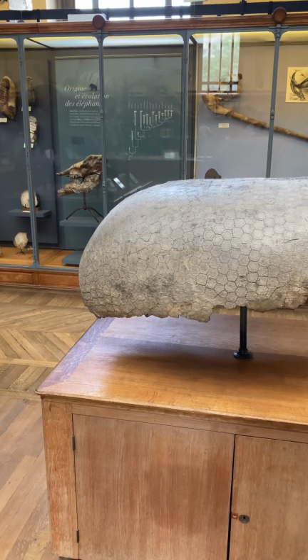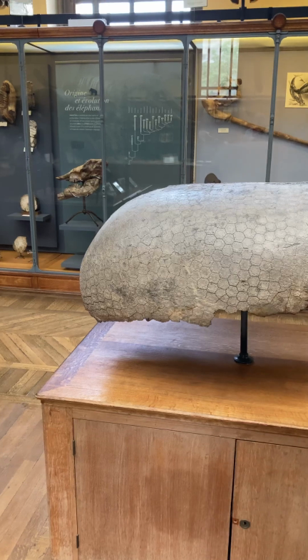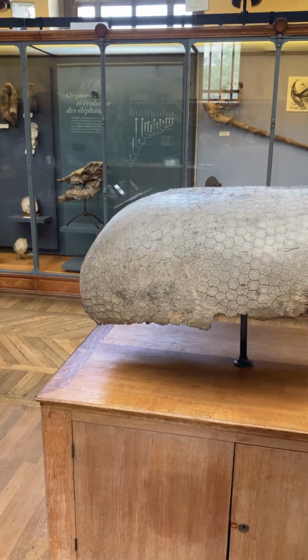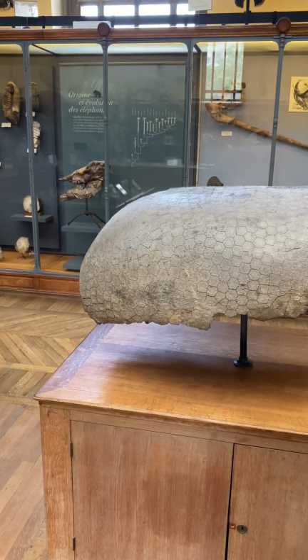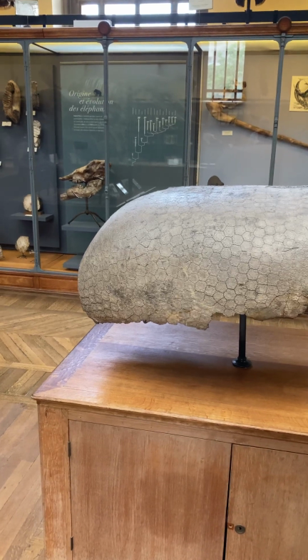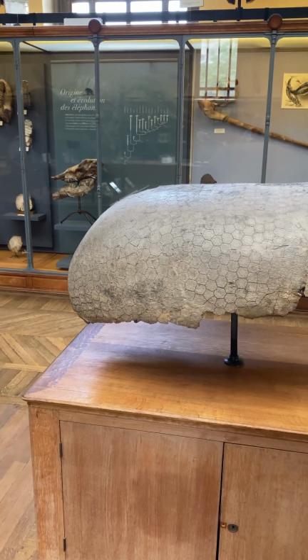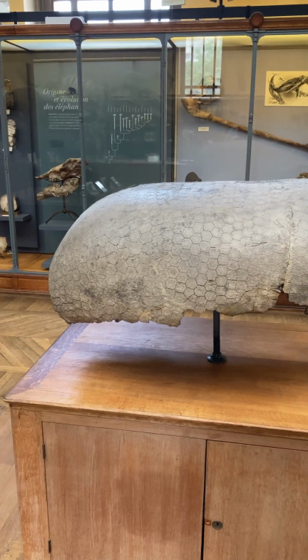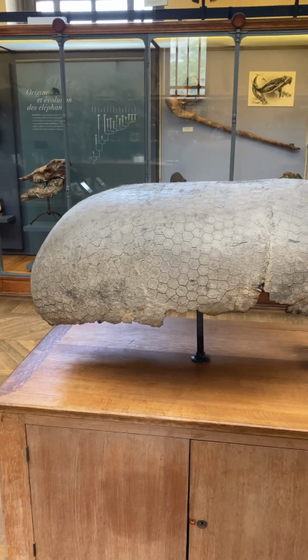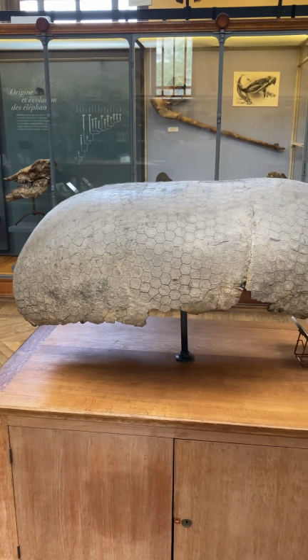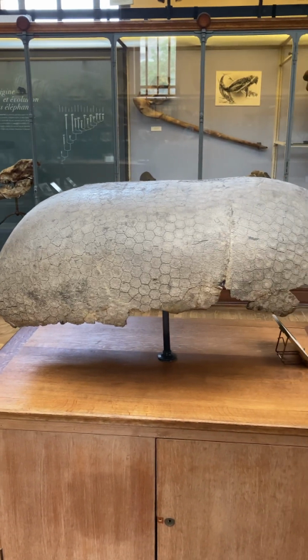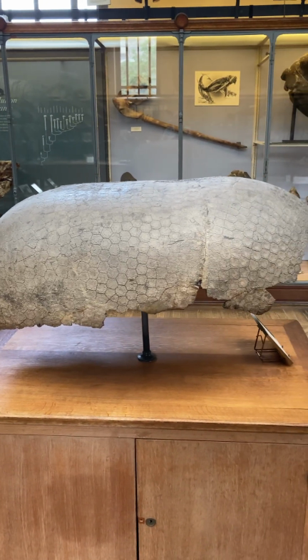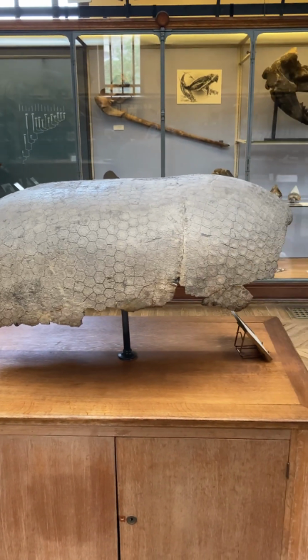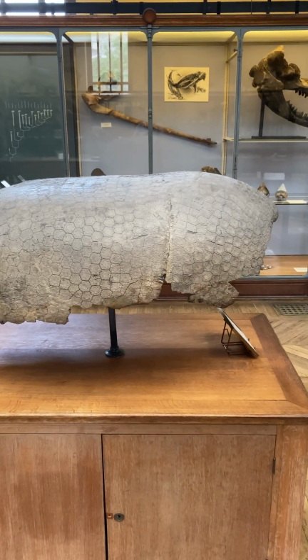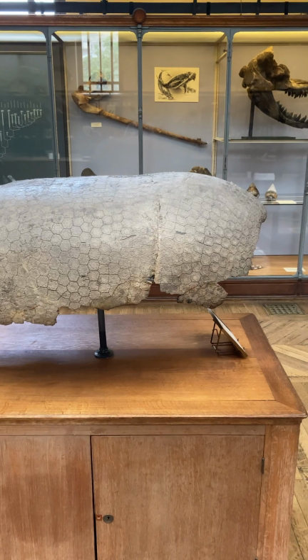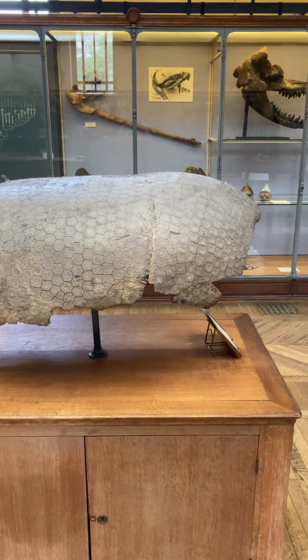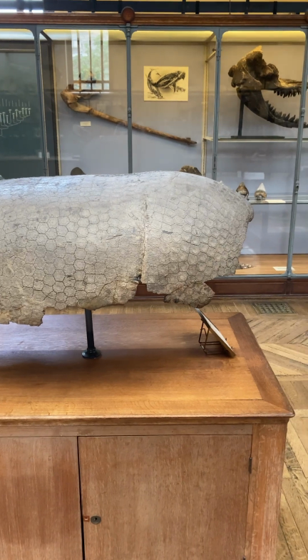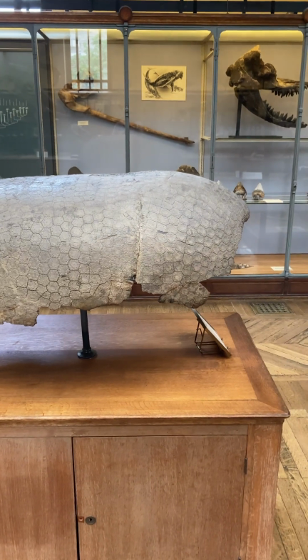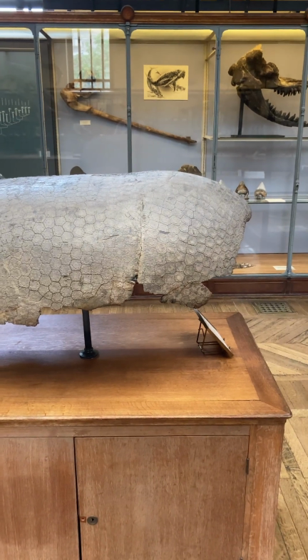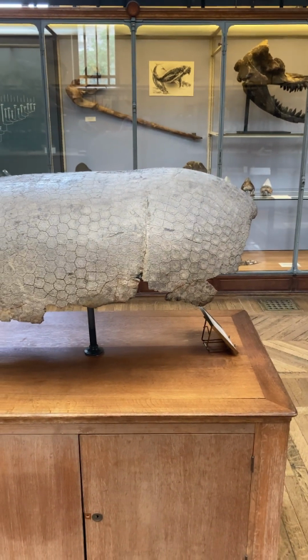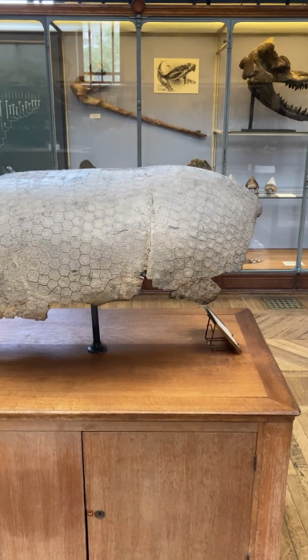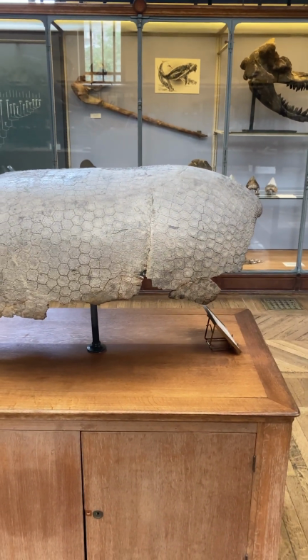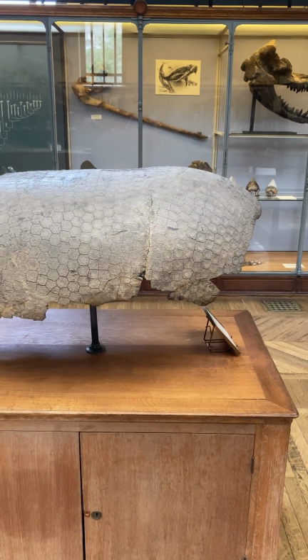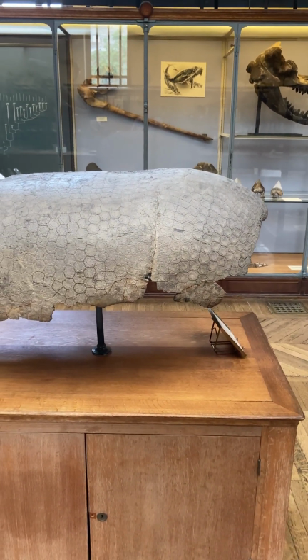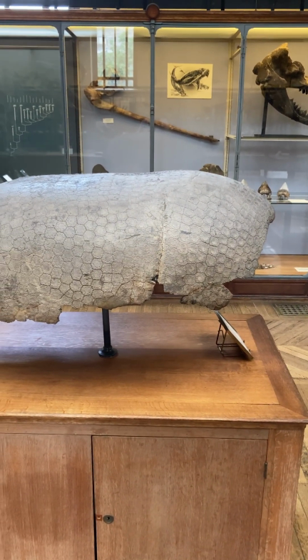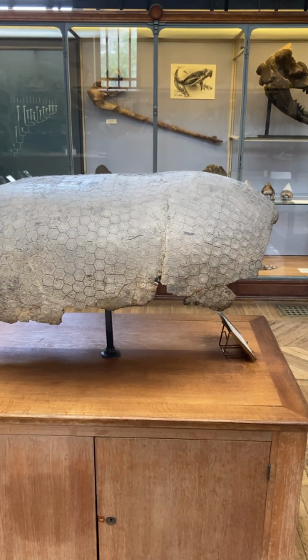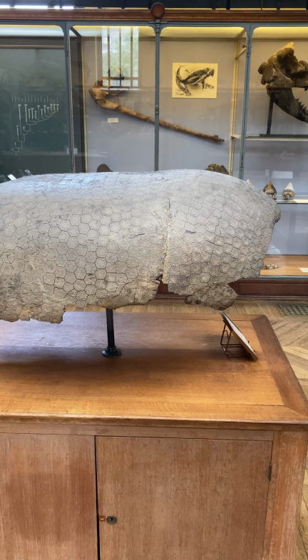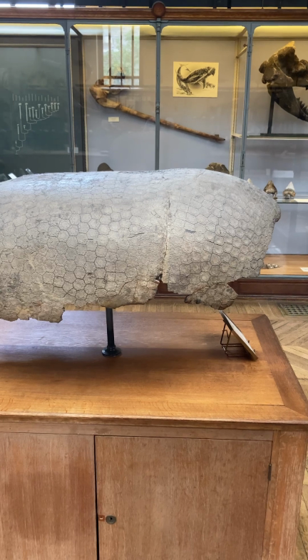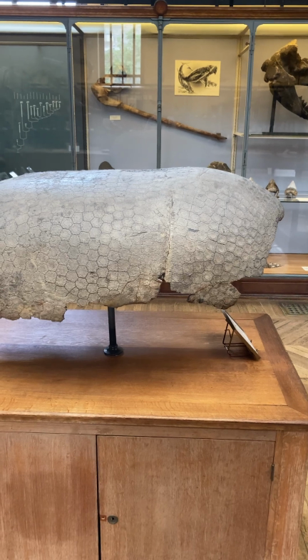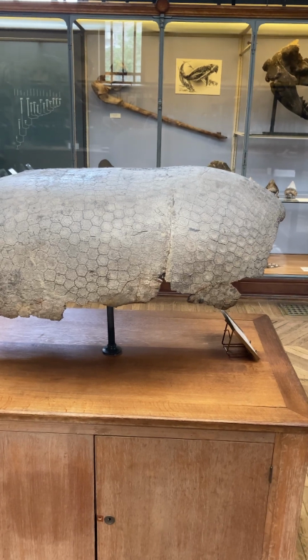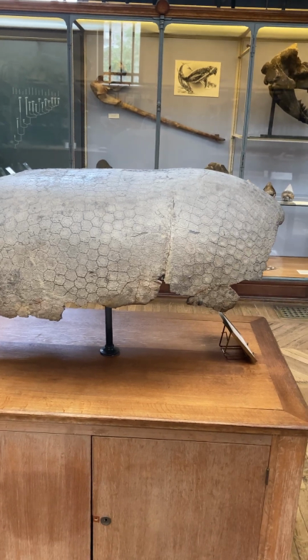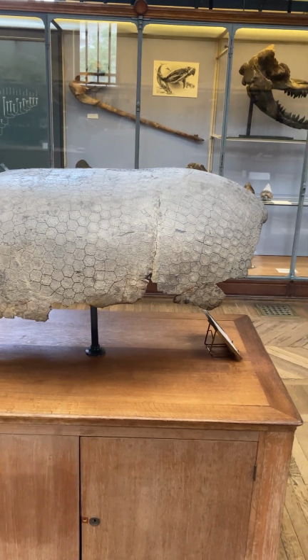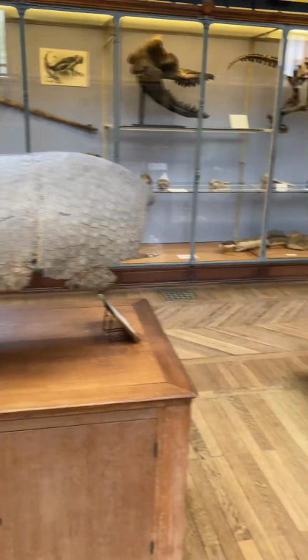Okay, because I showed you other parts of the glyptodon, I'm going to actually show you the whole thing. Now that's a similar genus, a little bit different, smaller flowers on the armor.